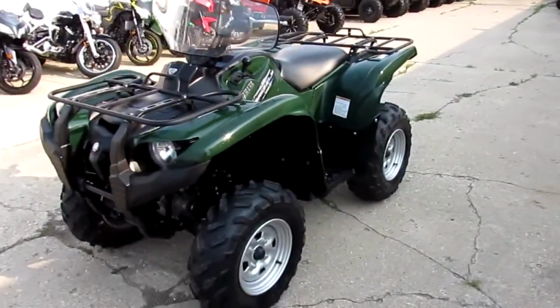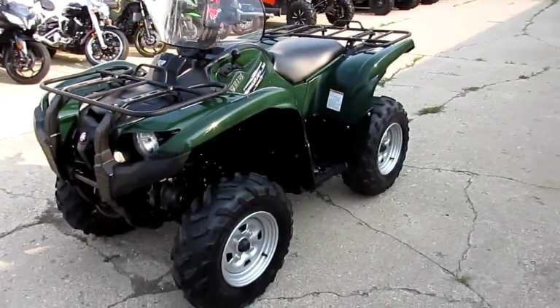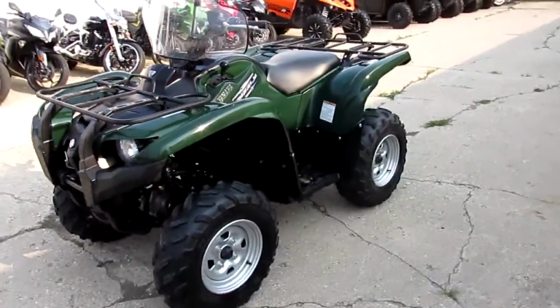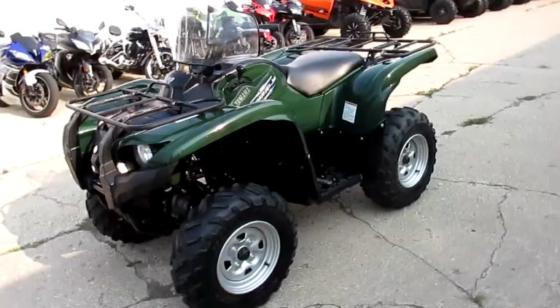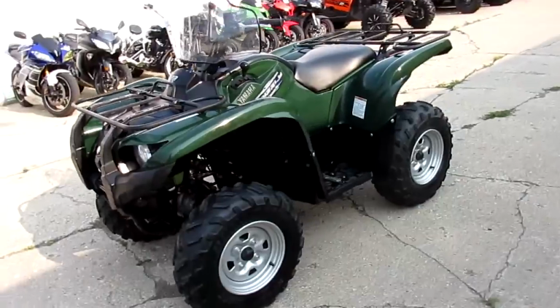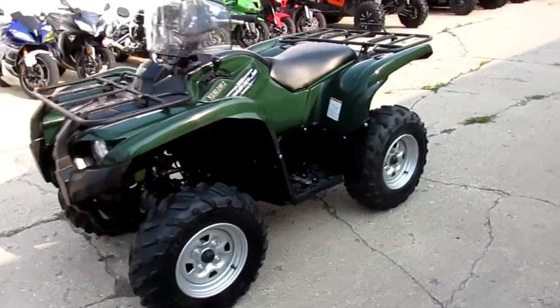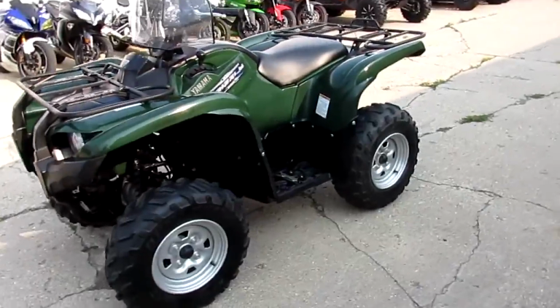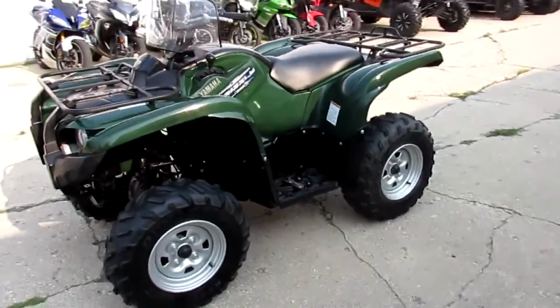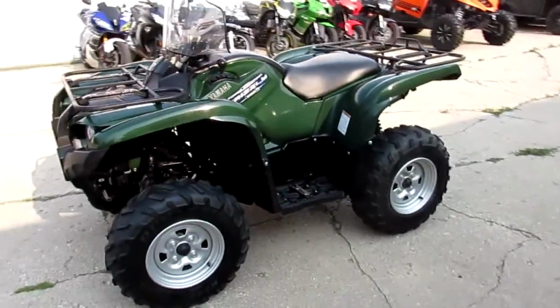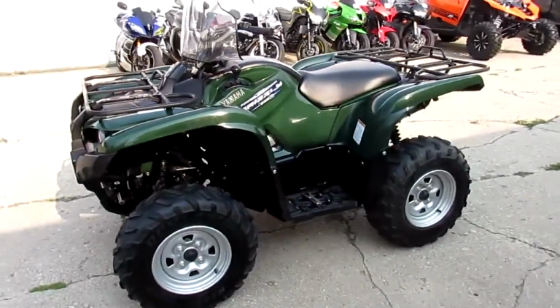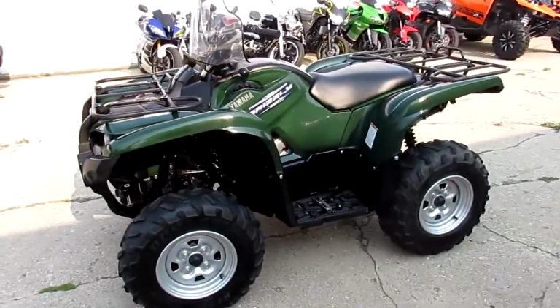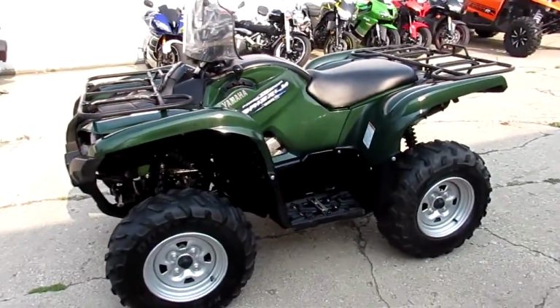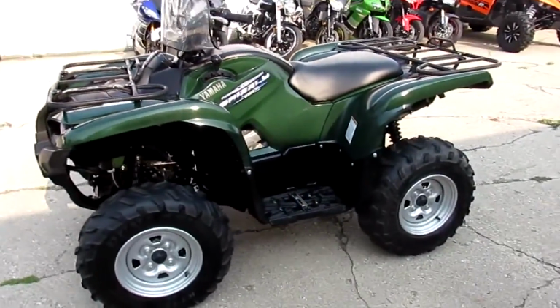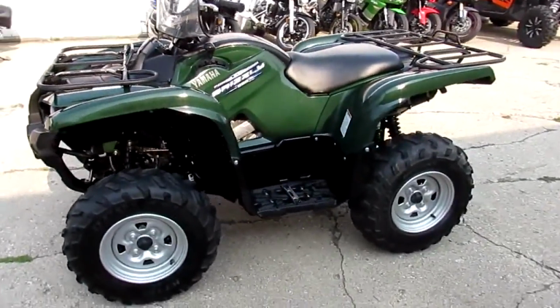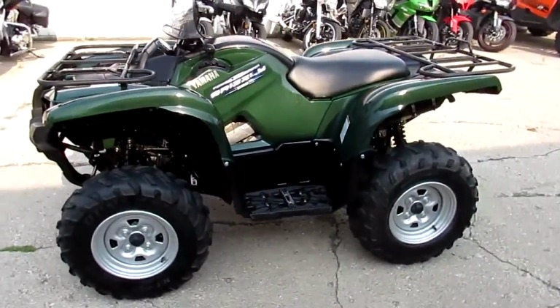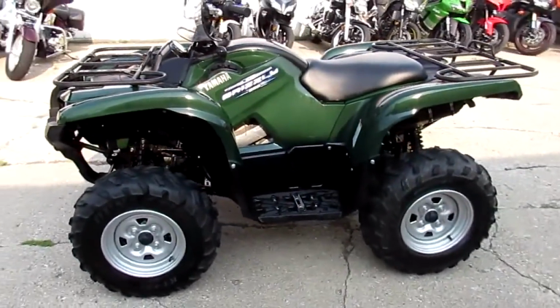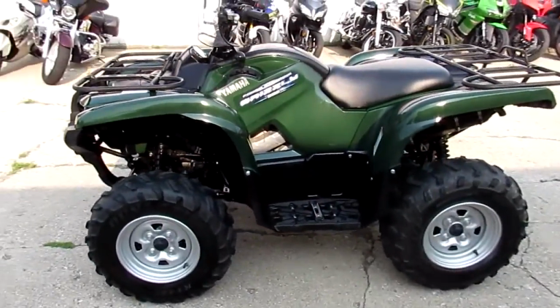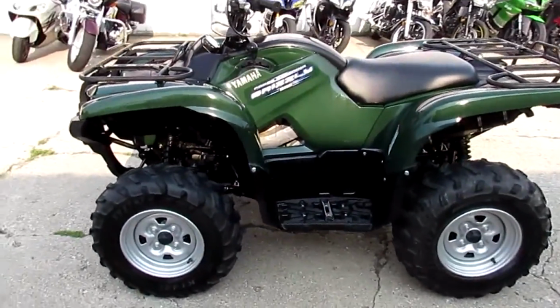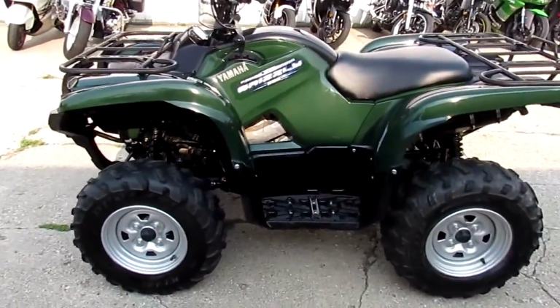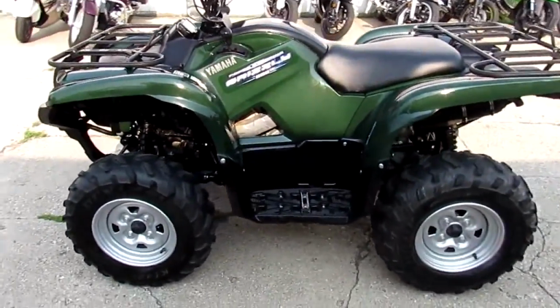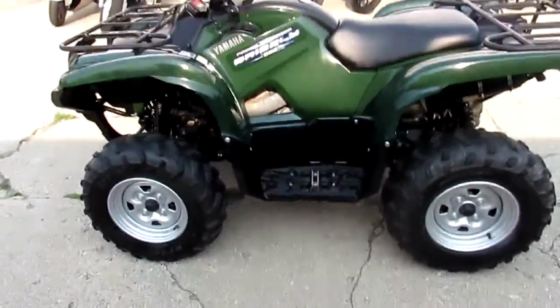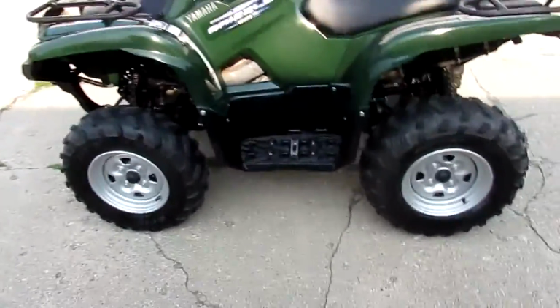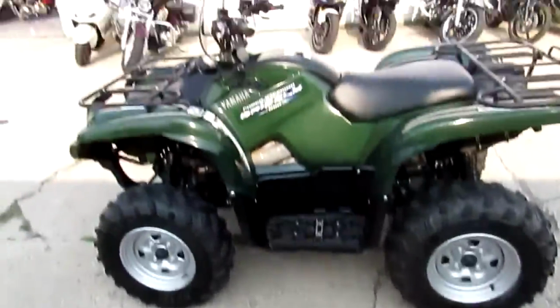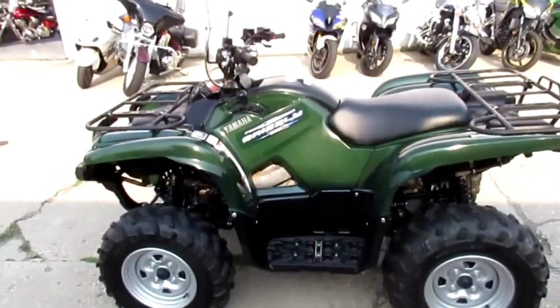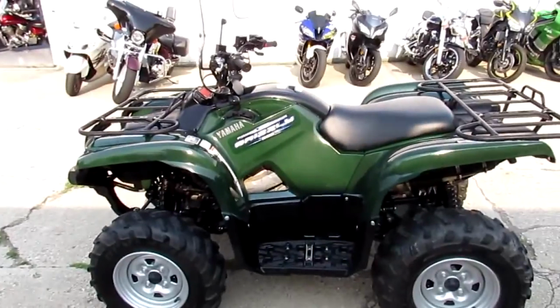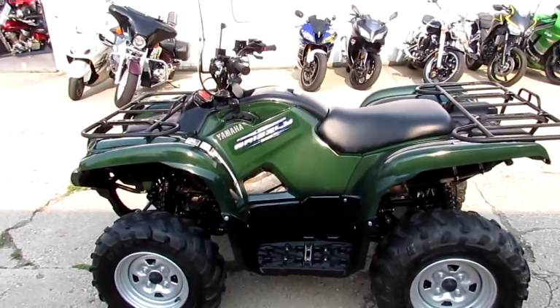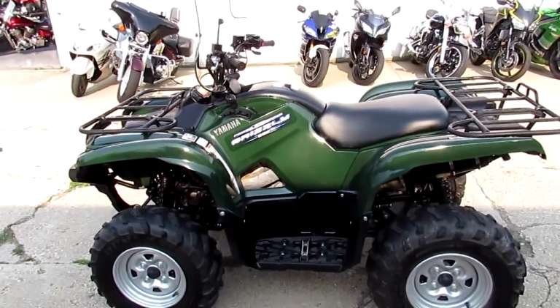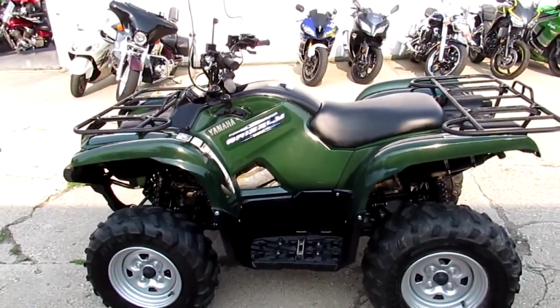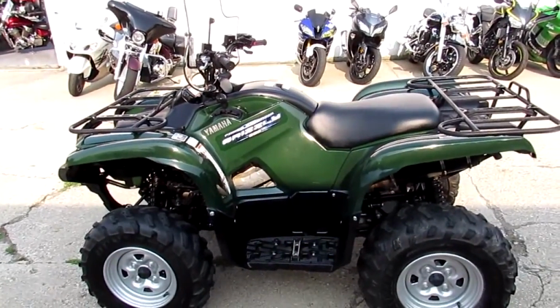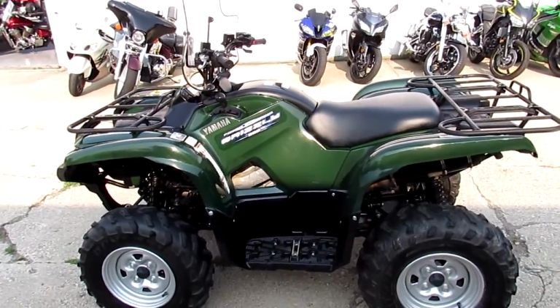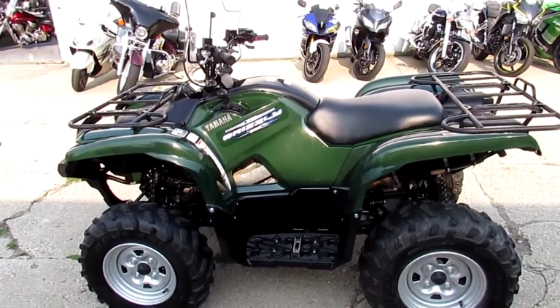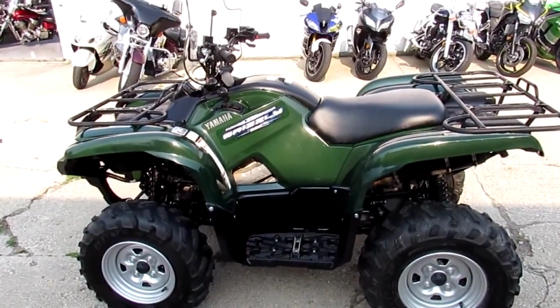One good-looking quad for $54.99. Visit our website at ApprovalPowersports.com — we've got over 400 used units and guaranteed financing.